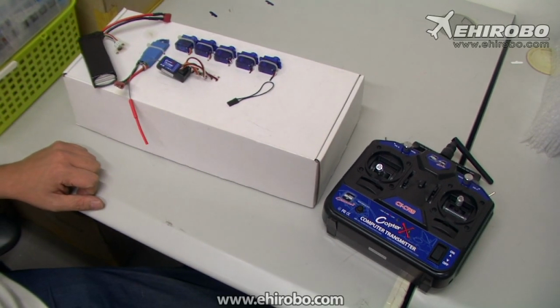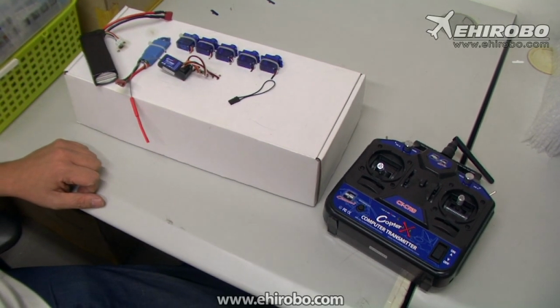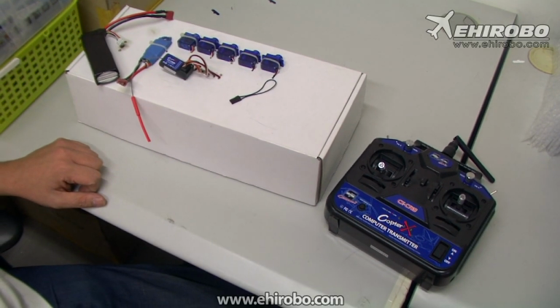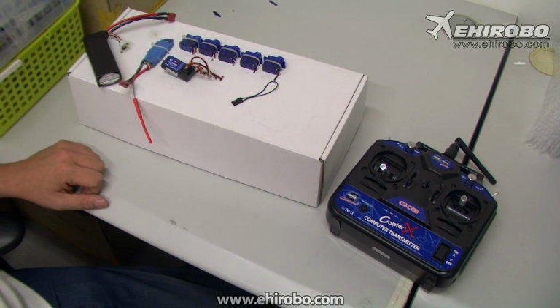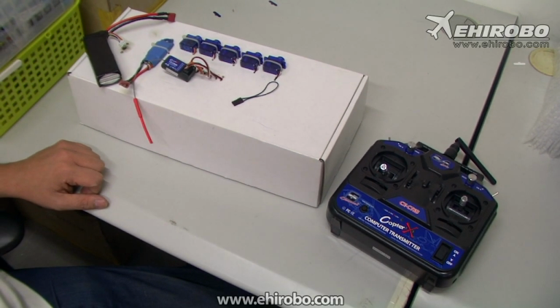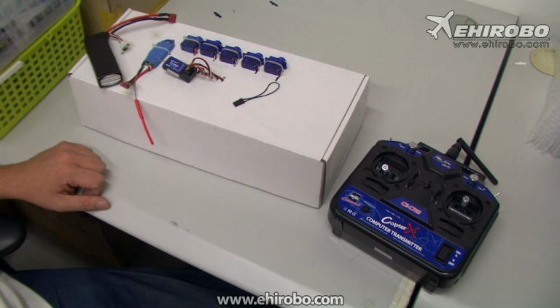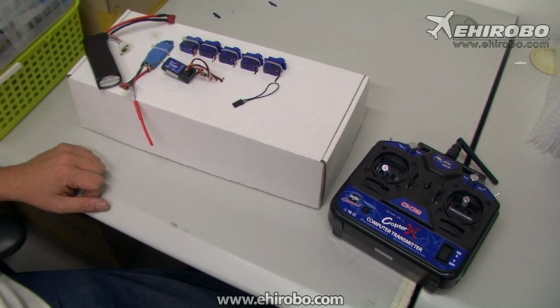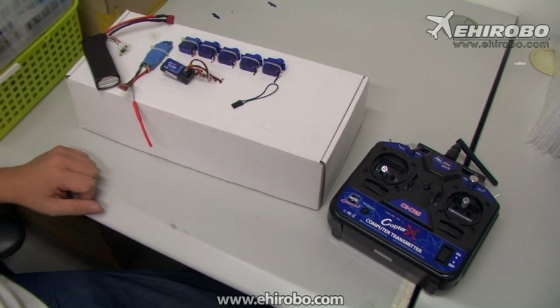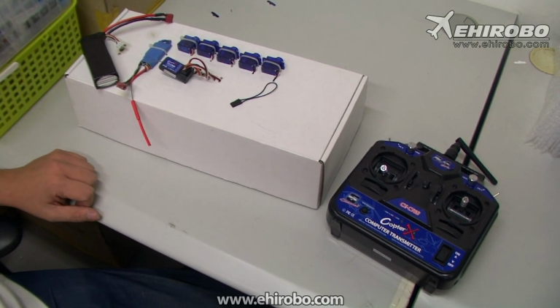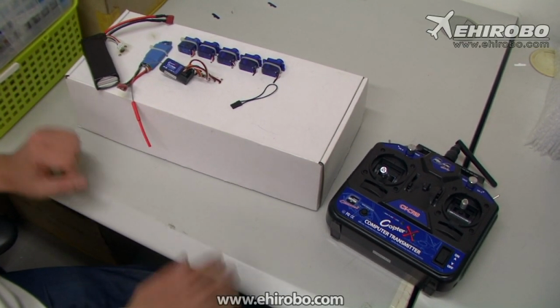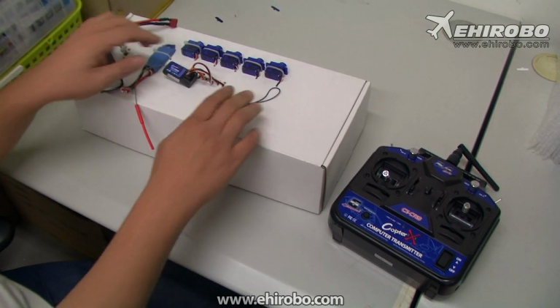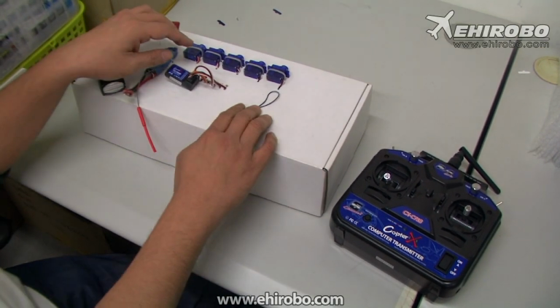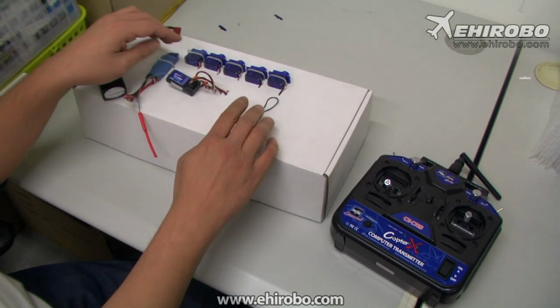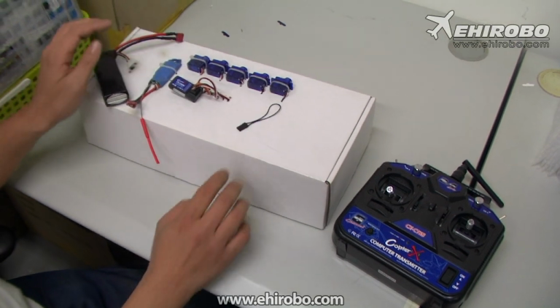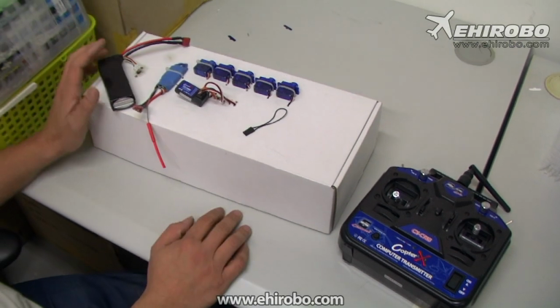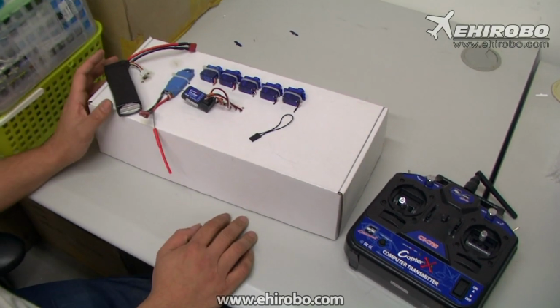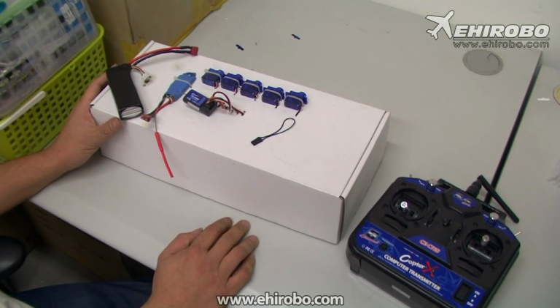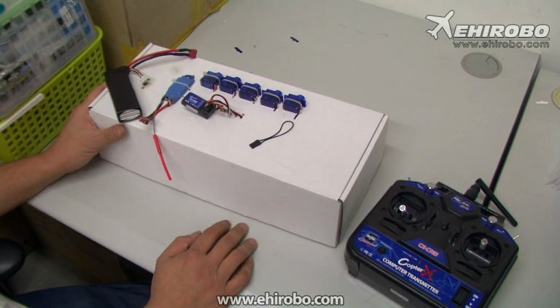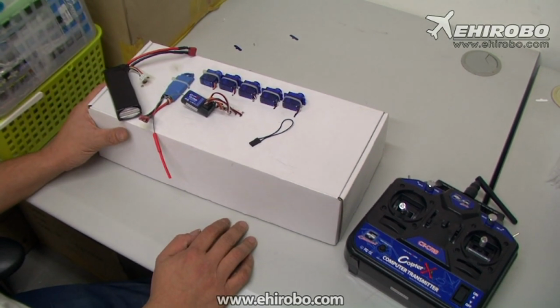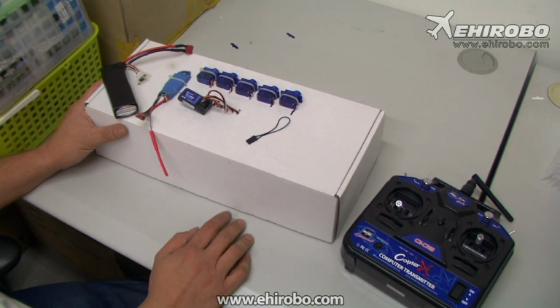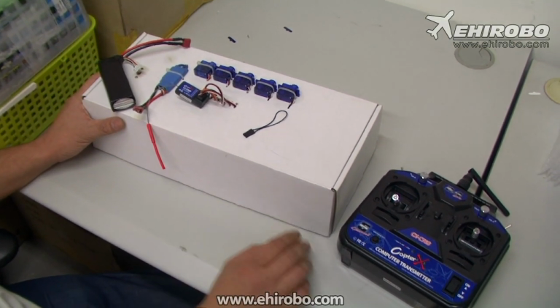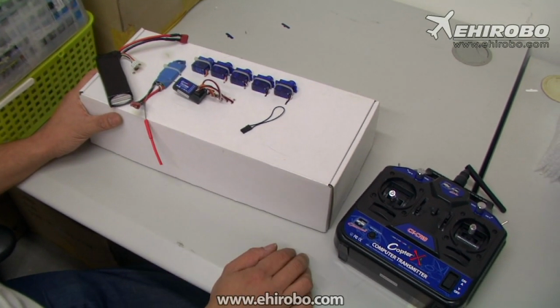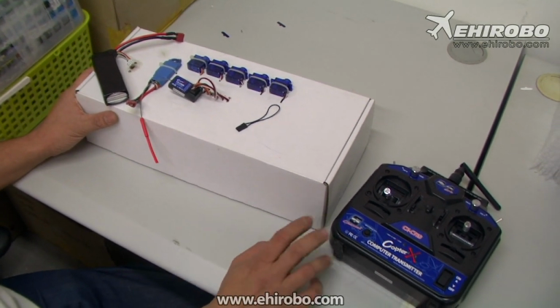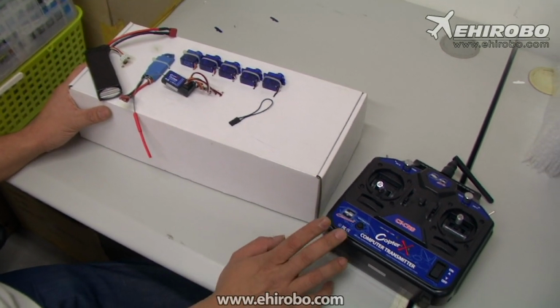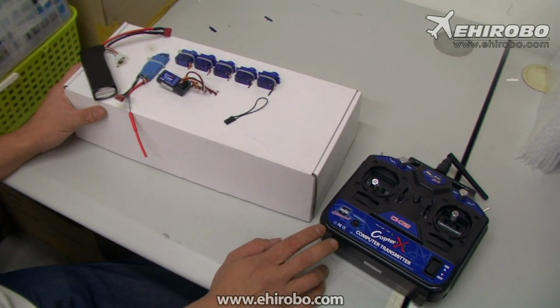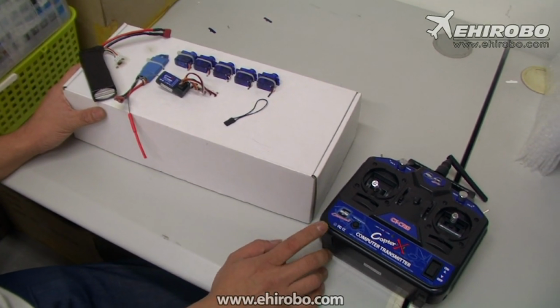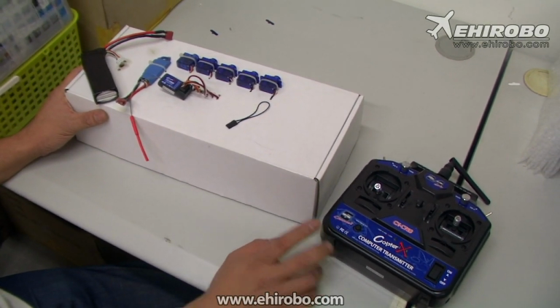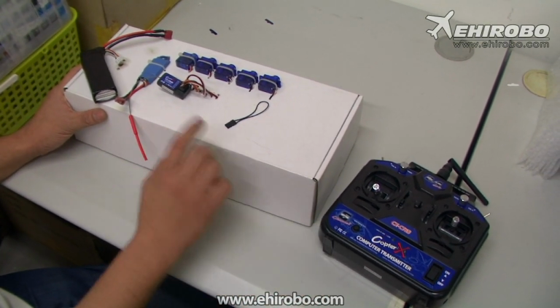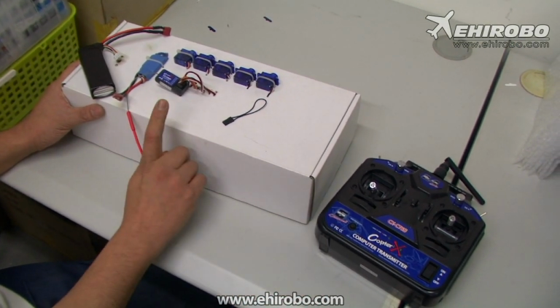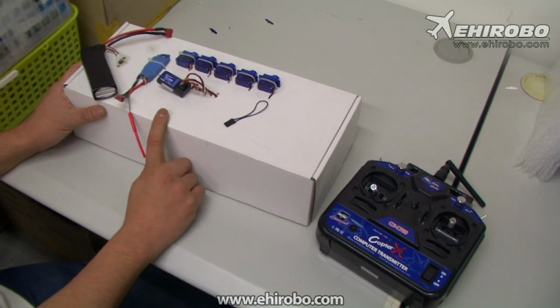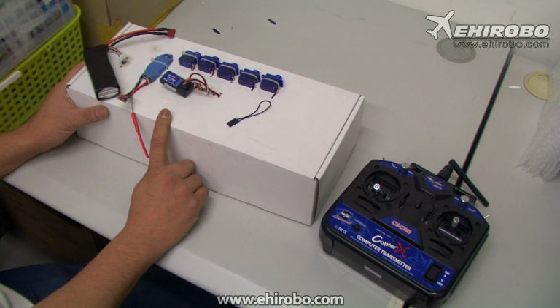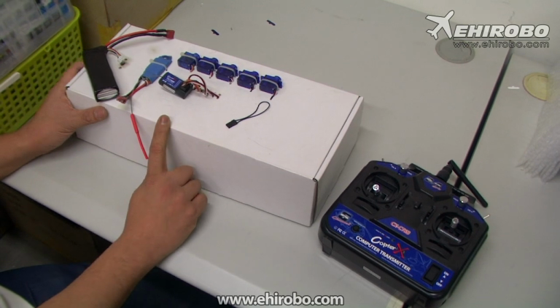Welcome to eheerobo.com. This is a quick demonstration on how to bind the Chopper X6 channel transmitter to the receiver system.